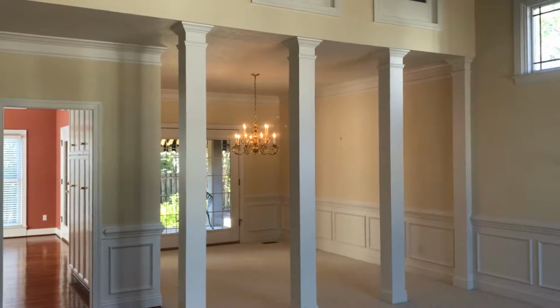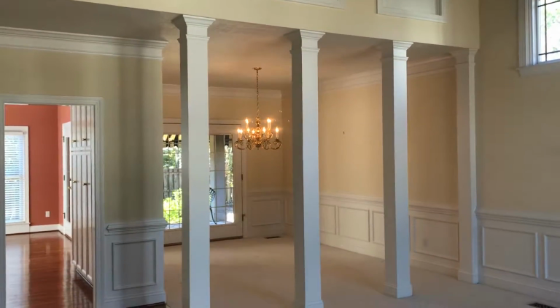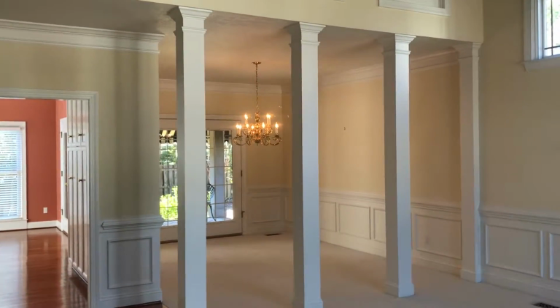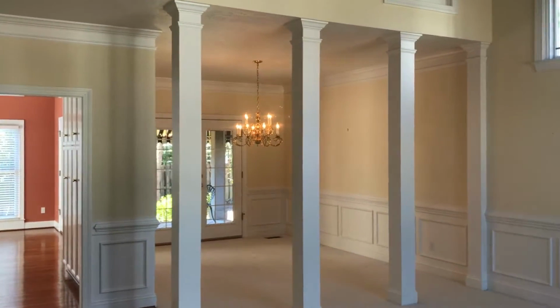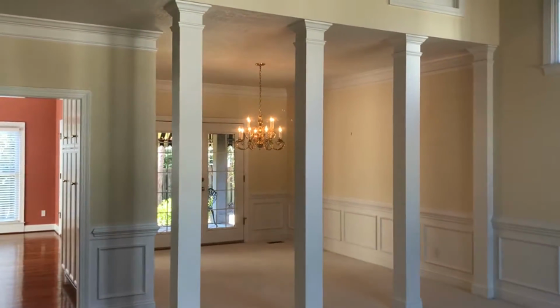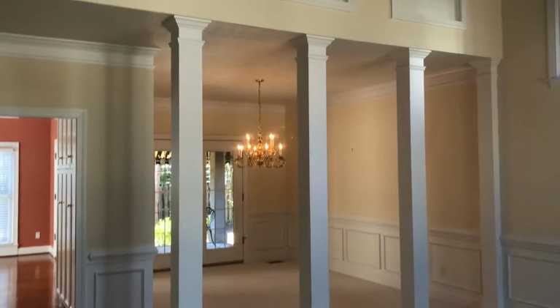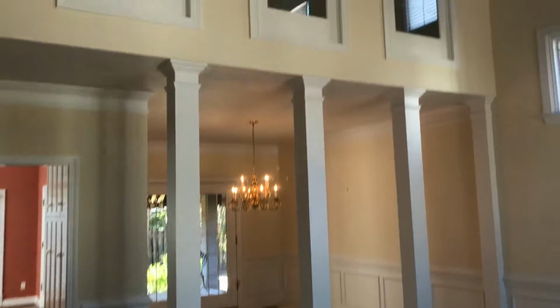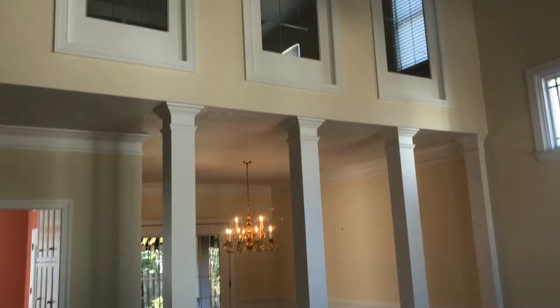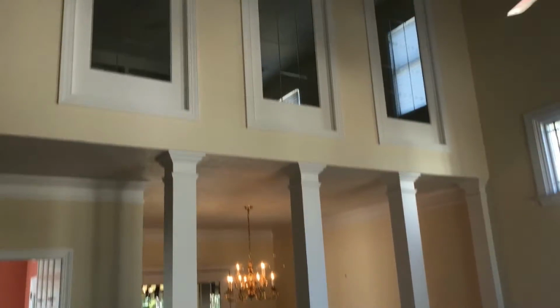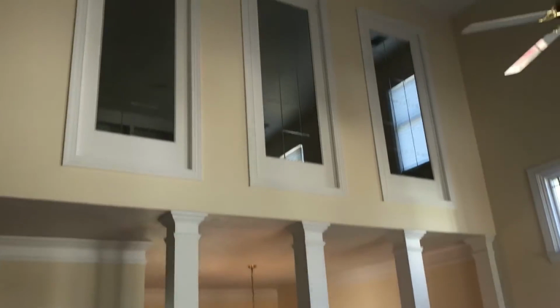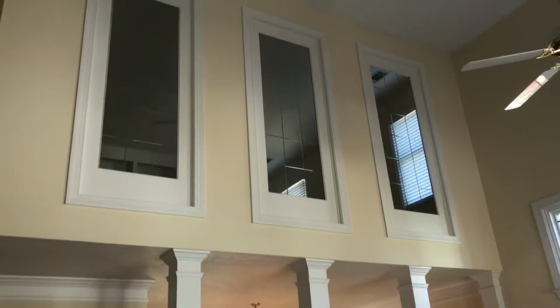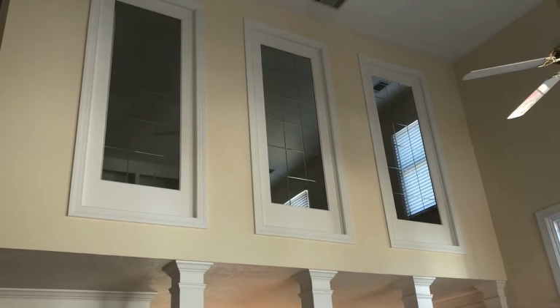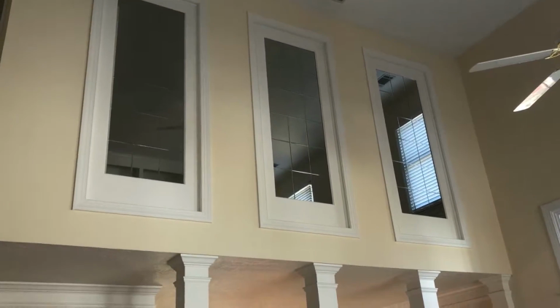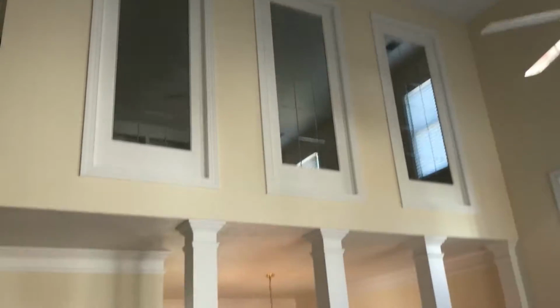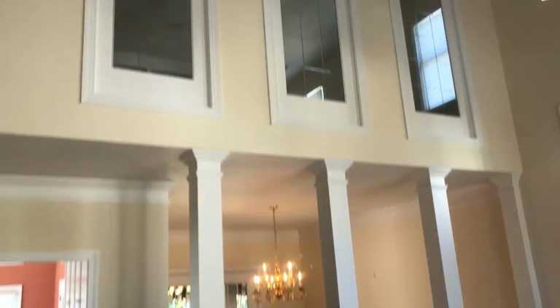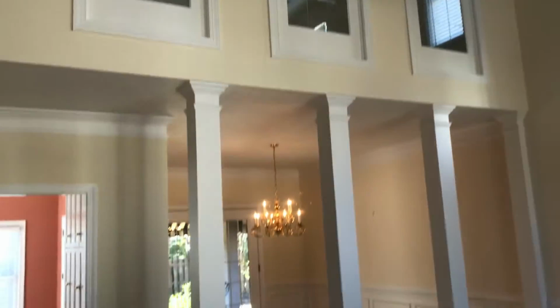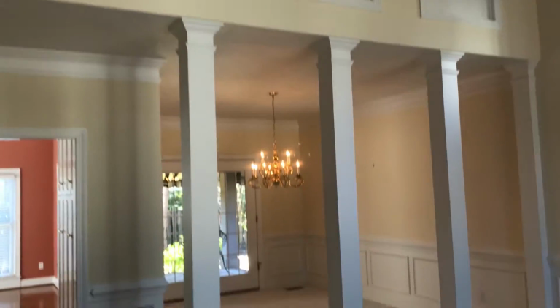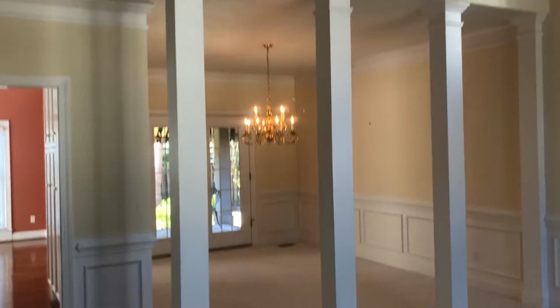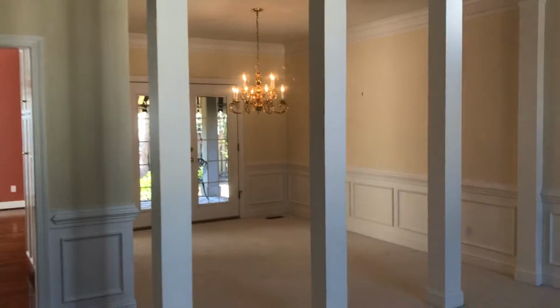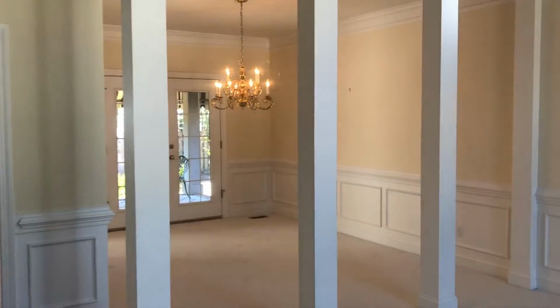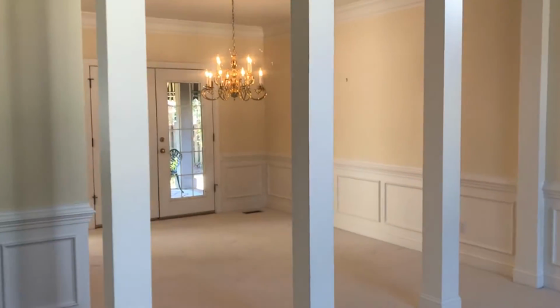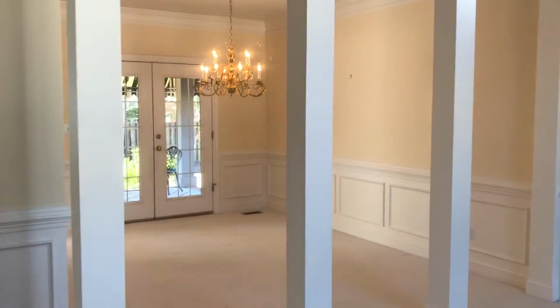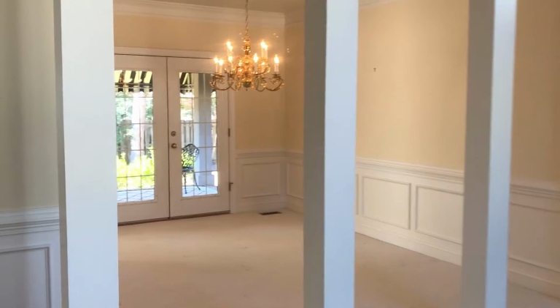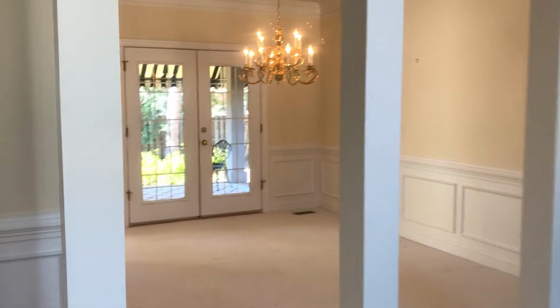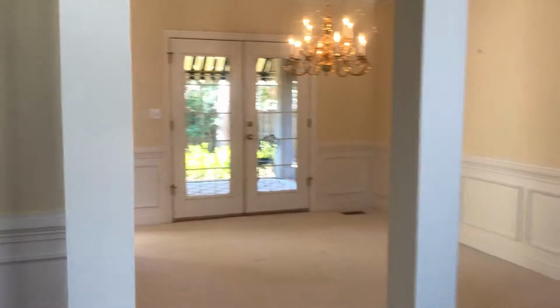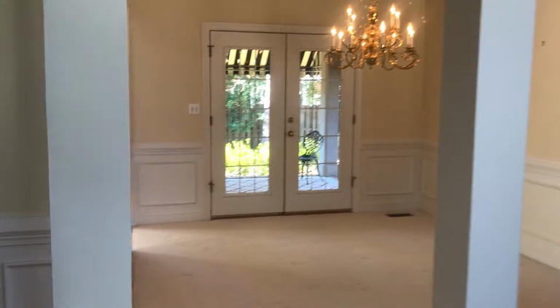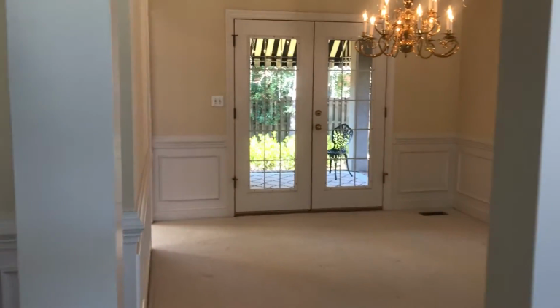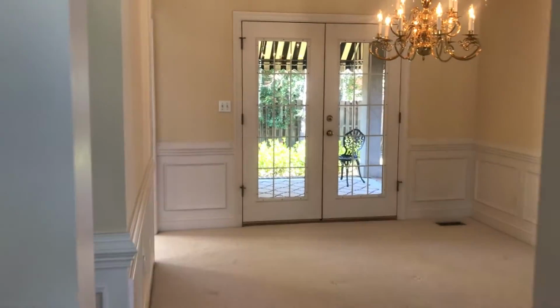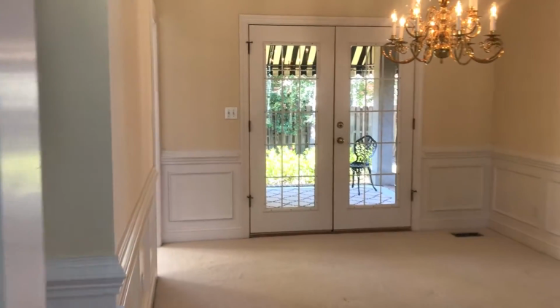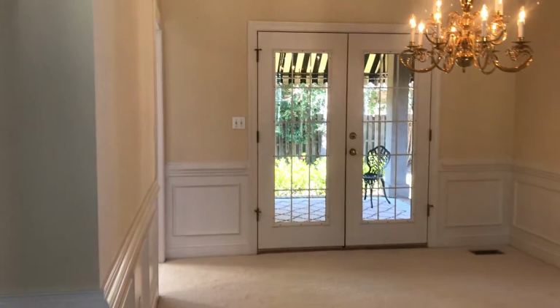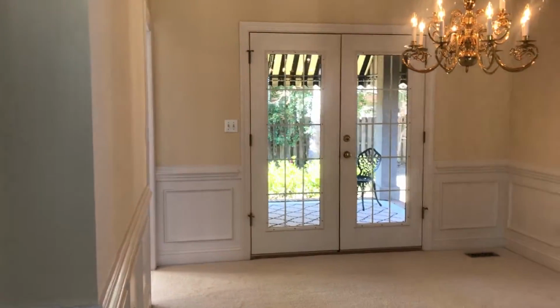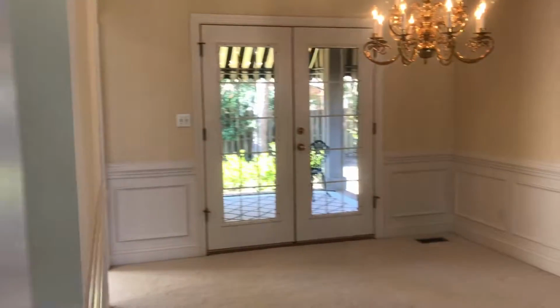Hey everybody, I am inside 714 Recon Abbey Court in the Abbeys at Westlake. I wanted to give all my Facebook followers a quick preview of this beauty — formal dining room. Those are access doors to the outside patio.